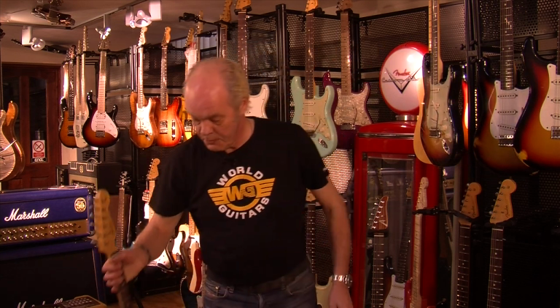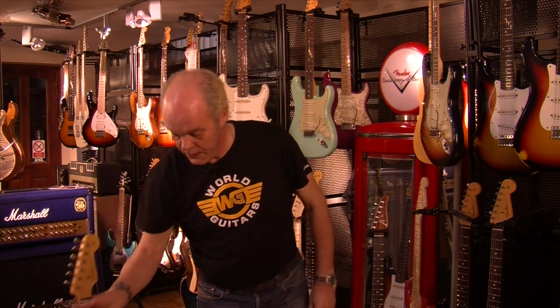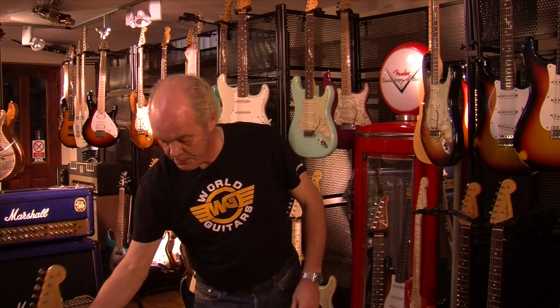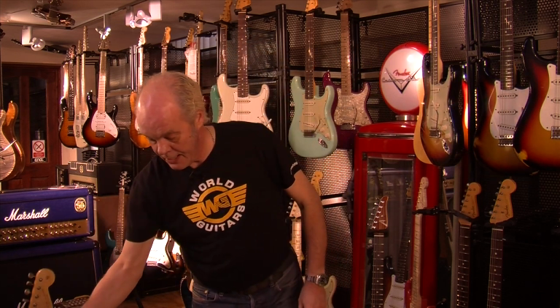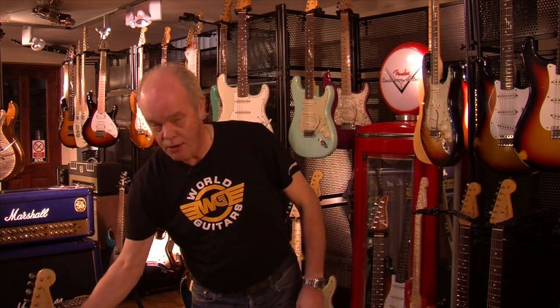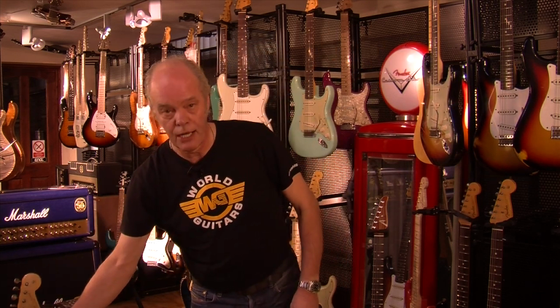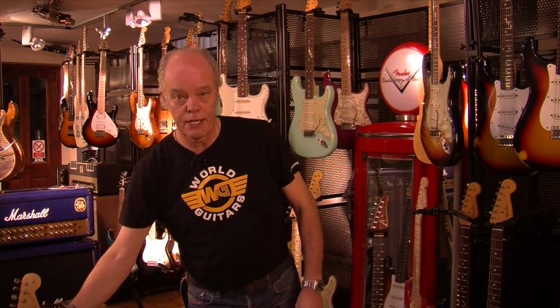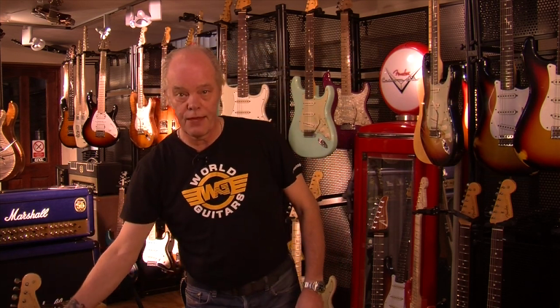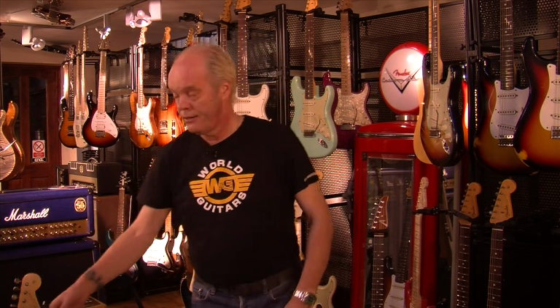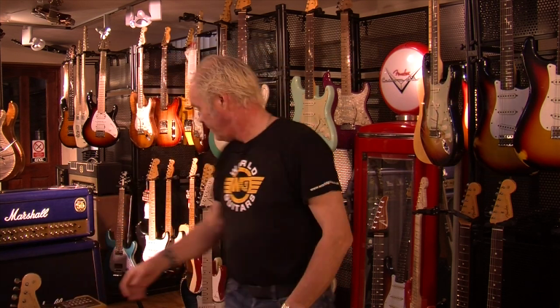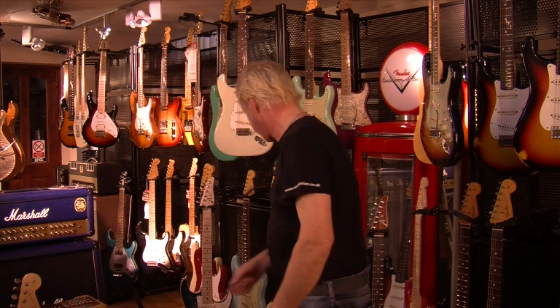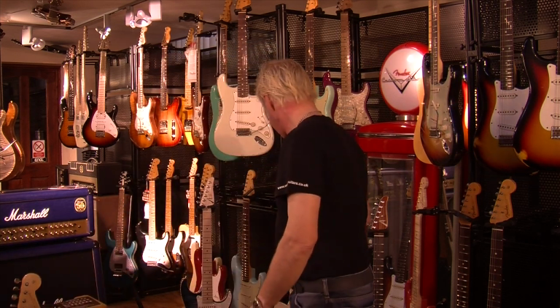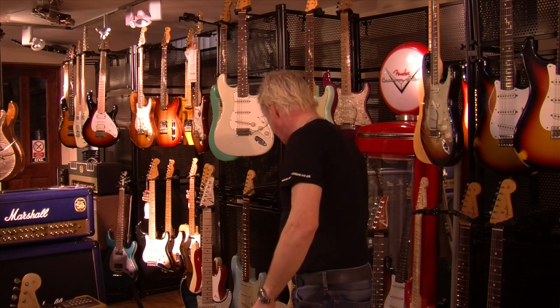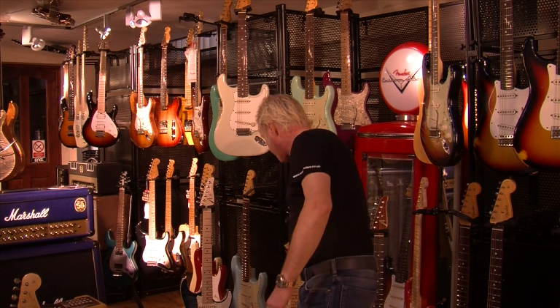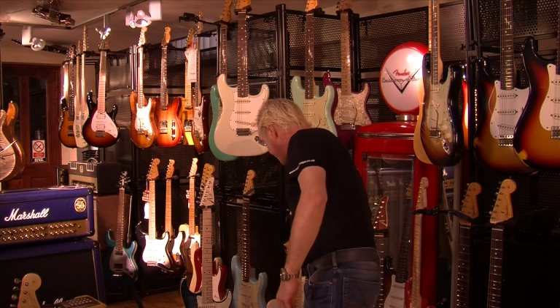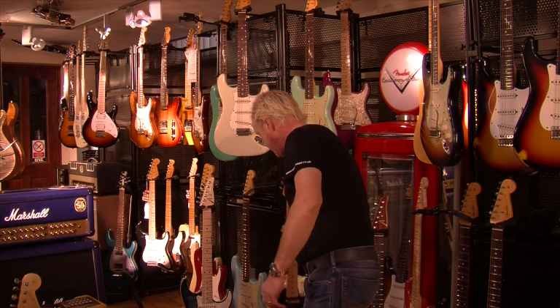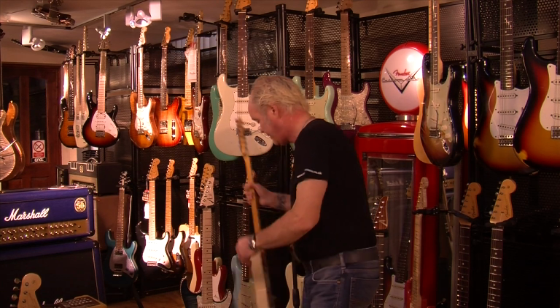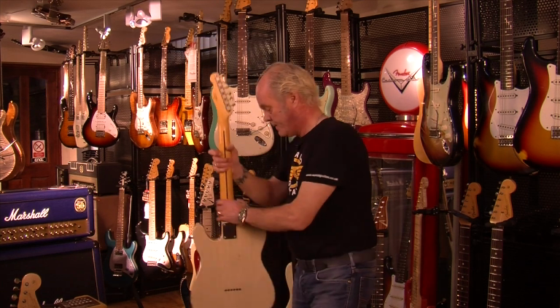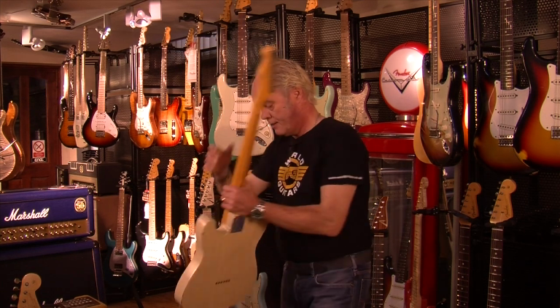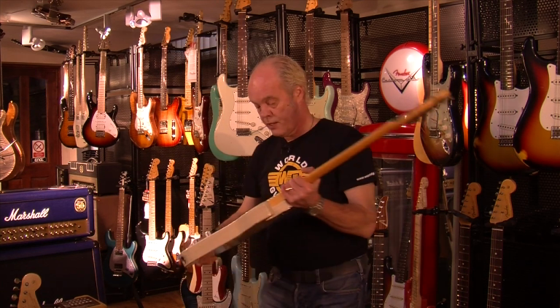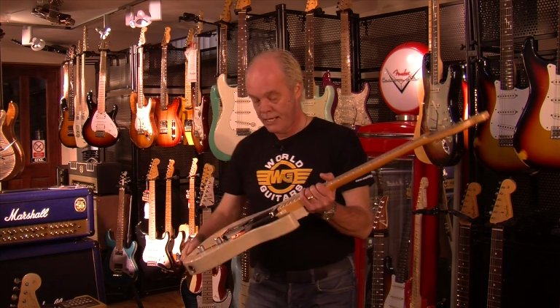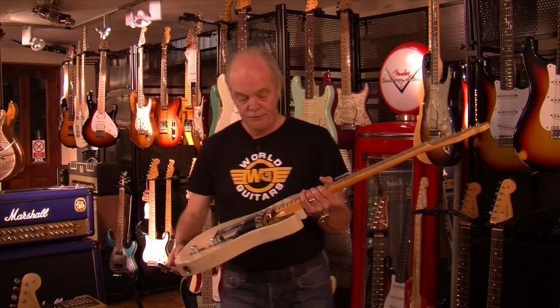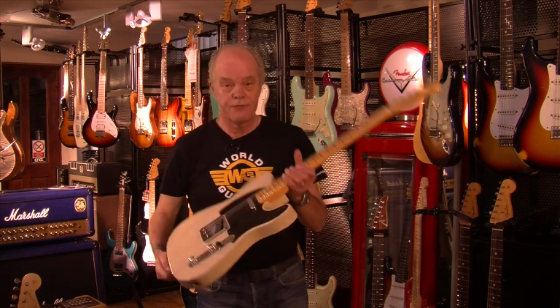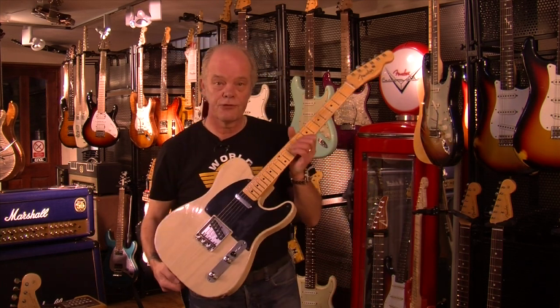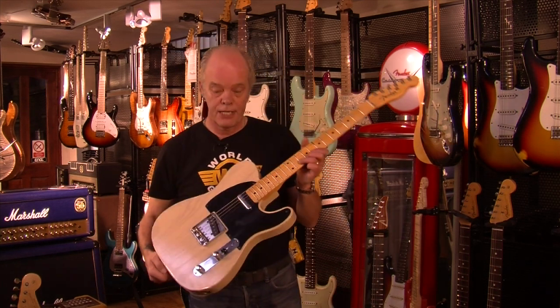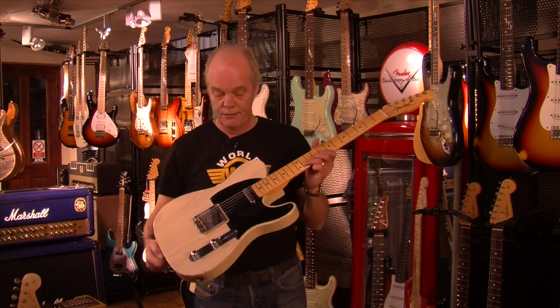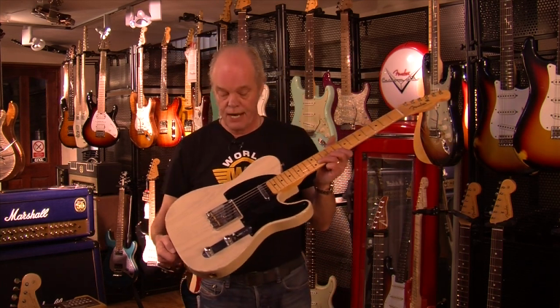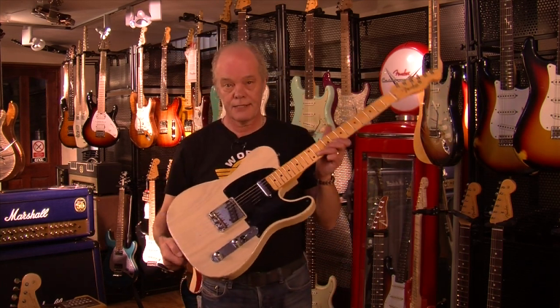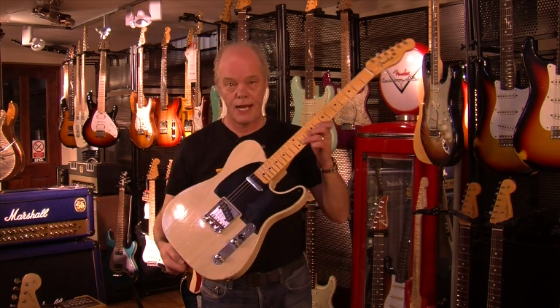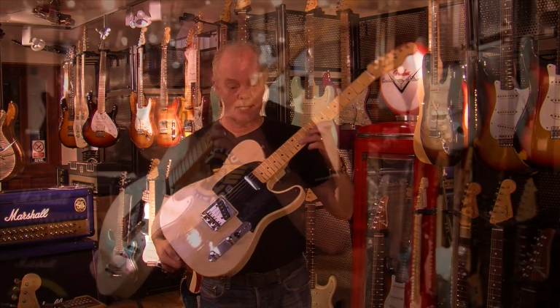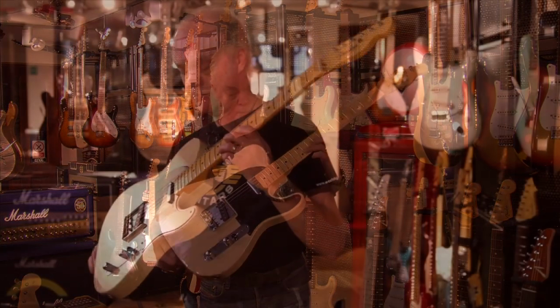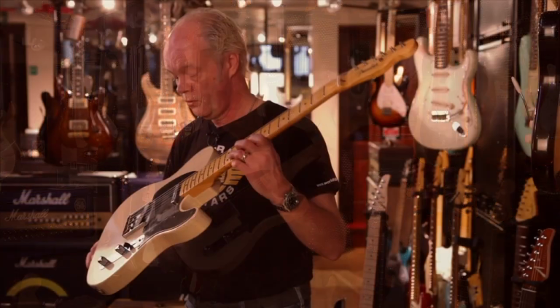Spooky this — about an hour ago, not even that, took this in as a trade. This one here is a 53 Relic Tele in blonde.